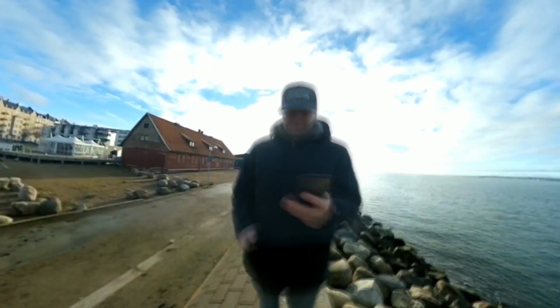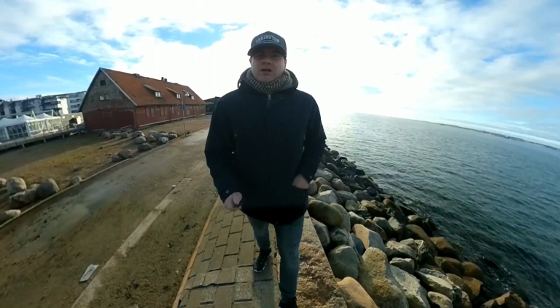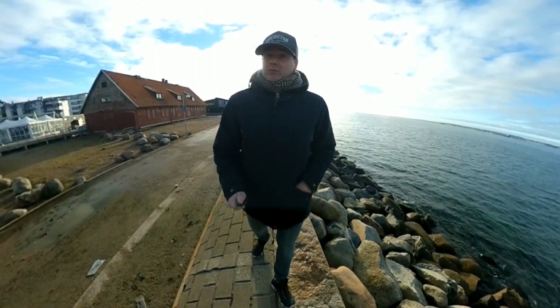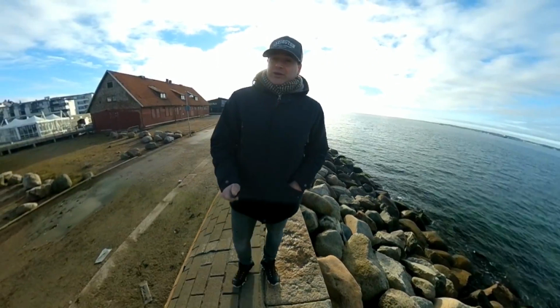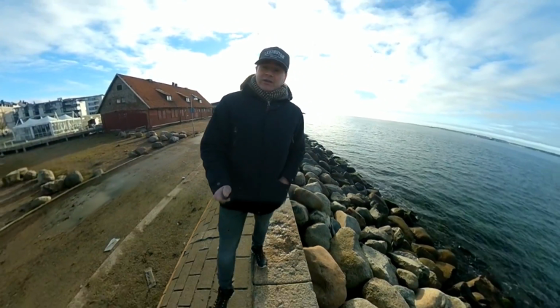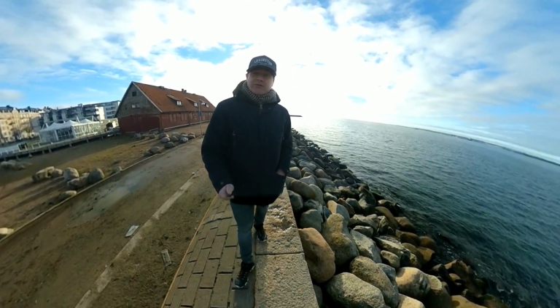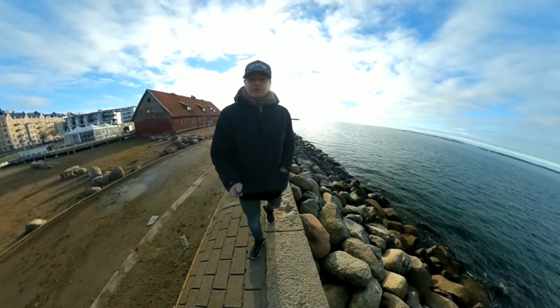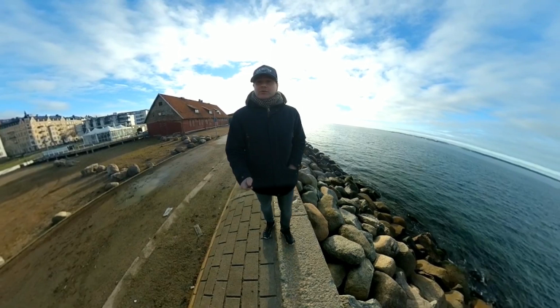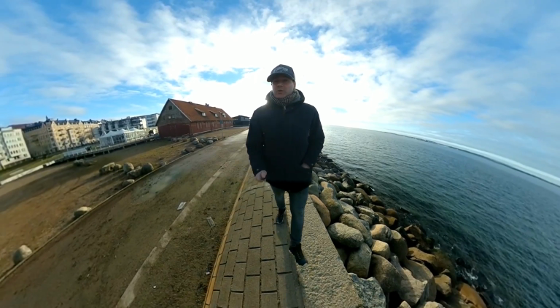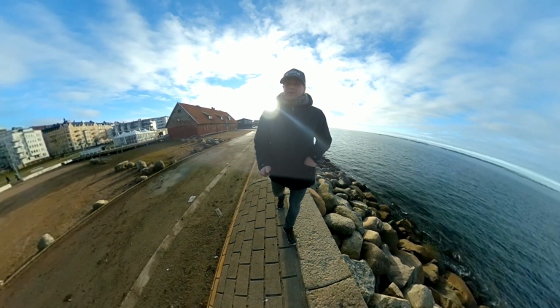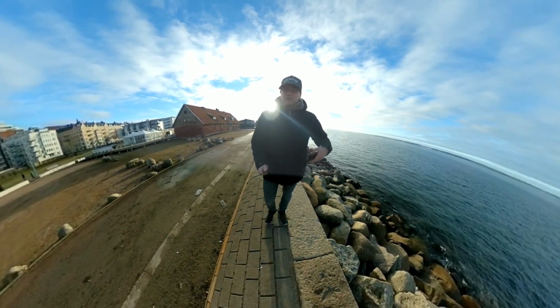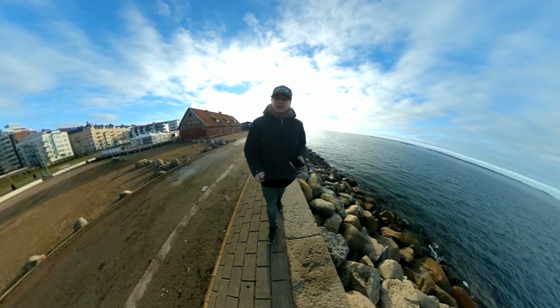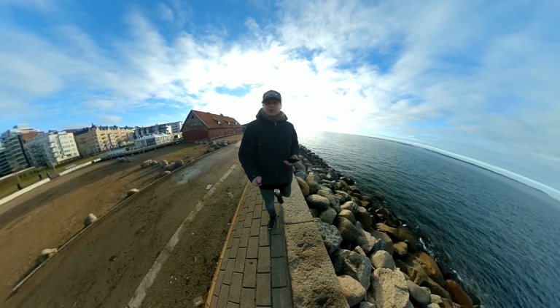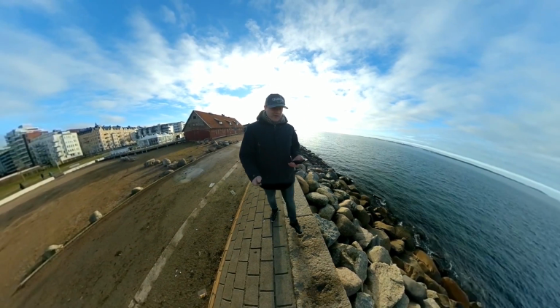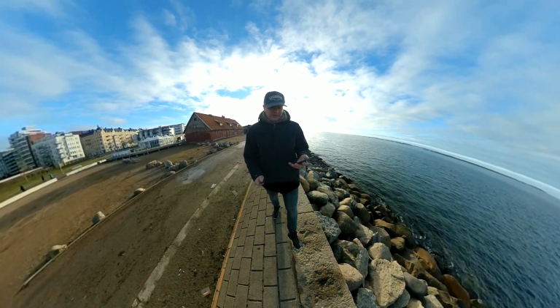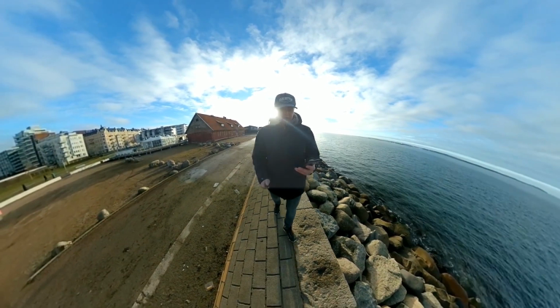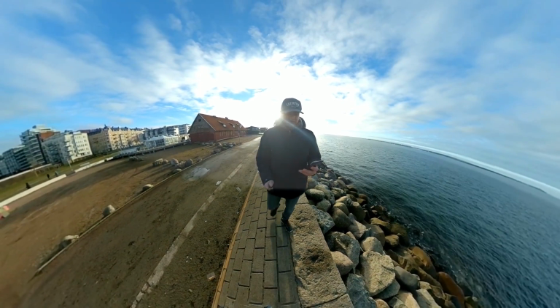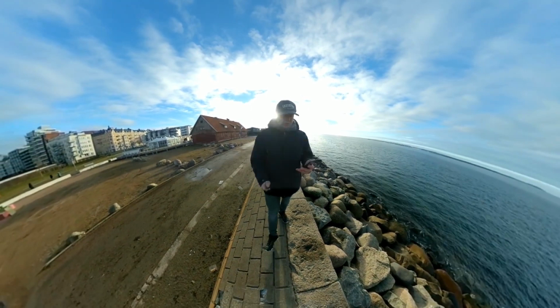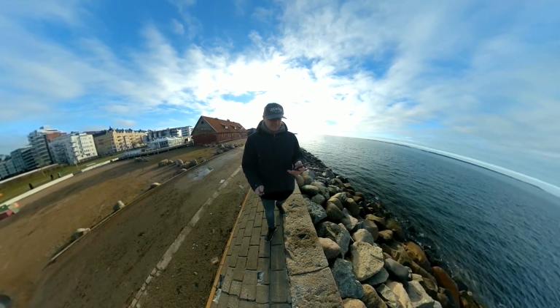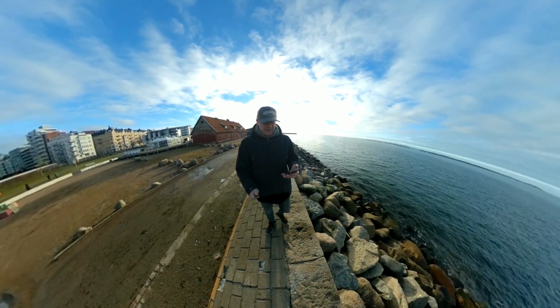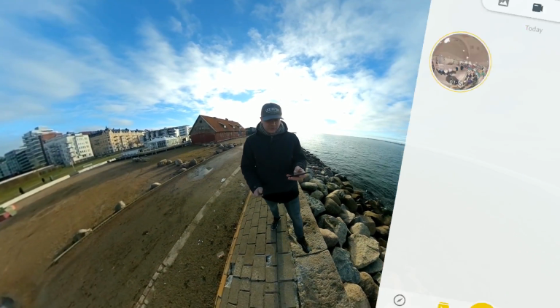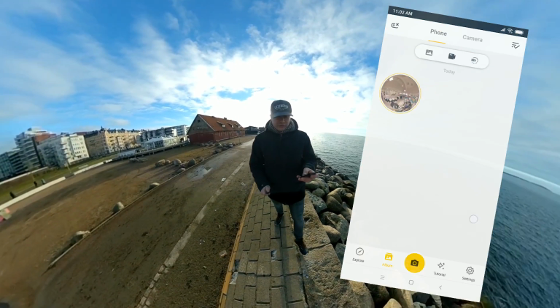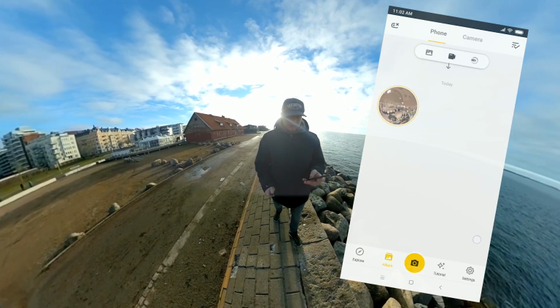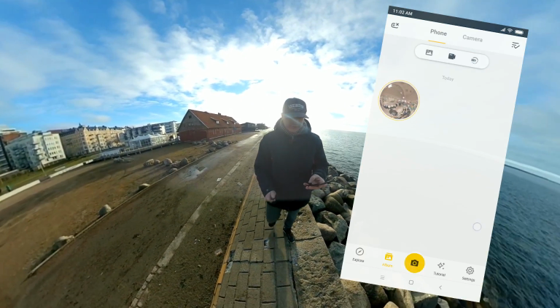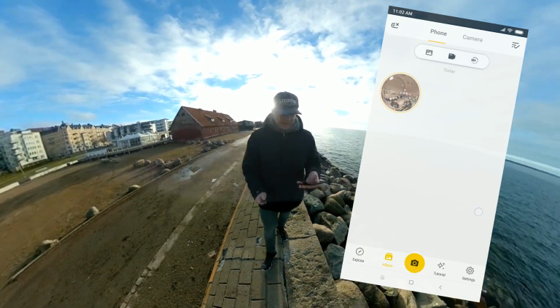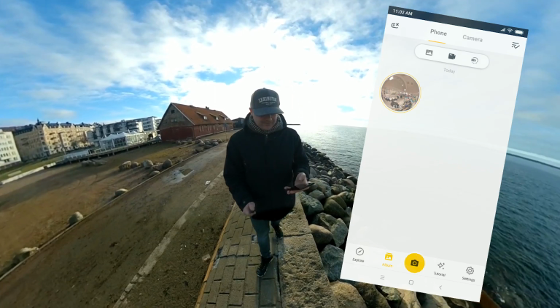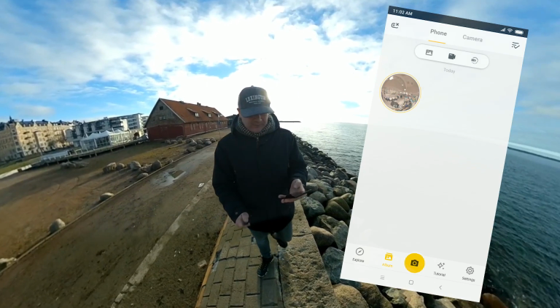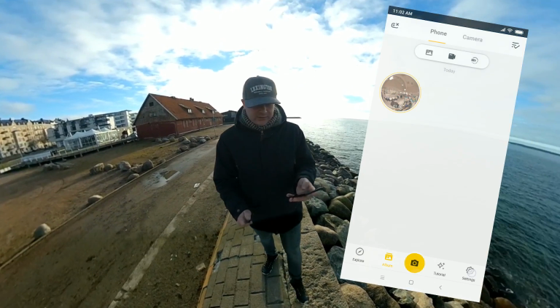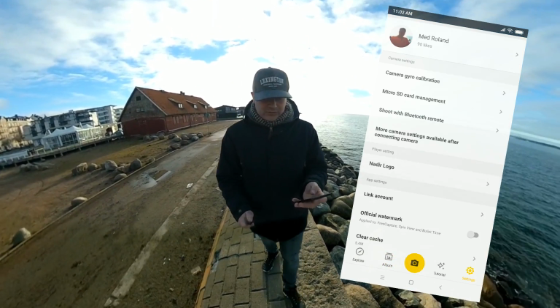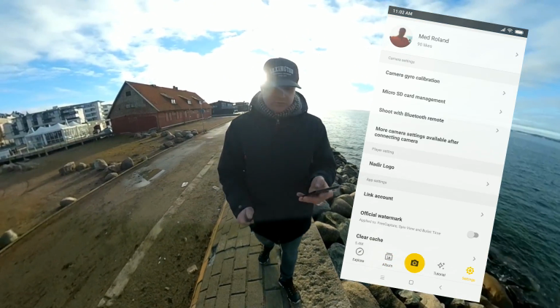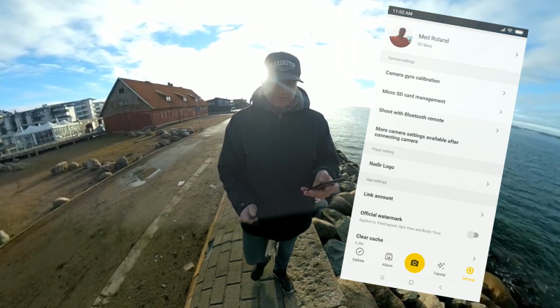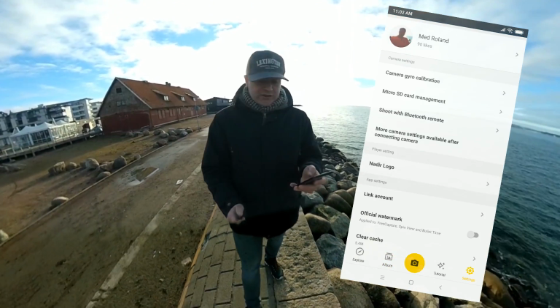I almost forgot — I have two more tips. How to enable or disable the Insta logo: you just go over here to settings, and like you see there's an official button to mark enable or disable.